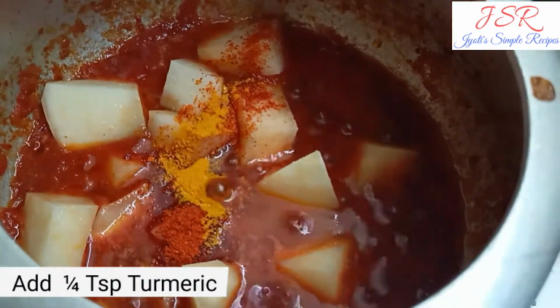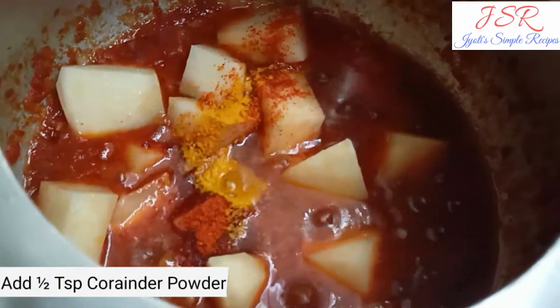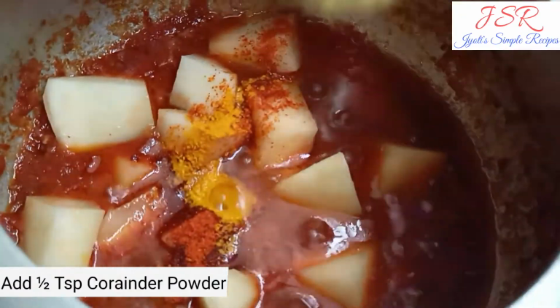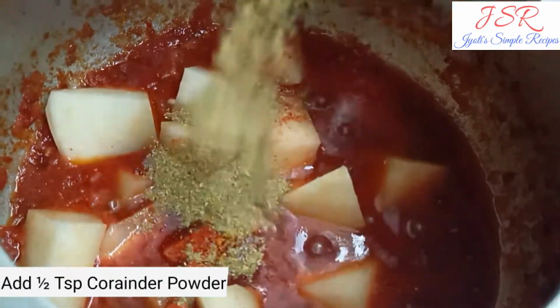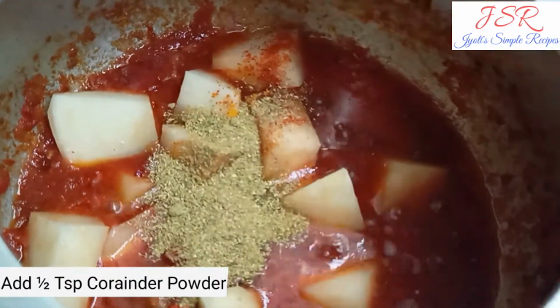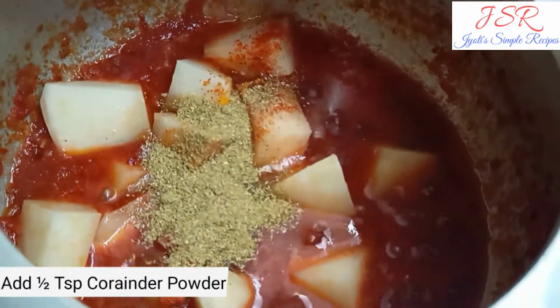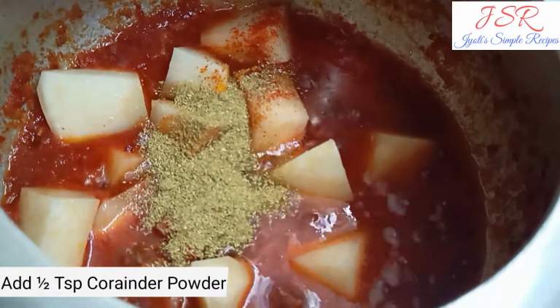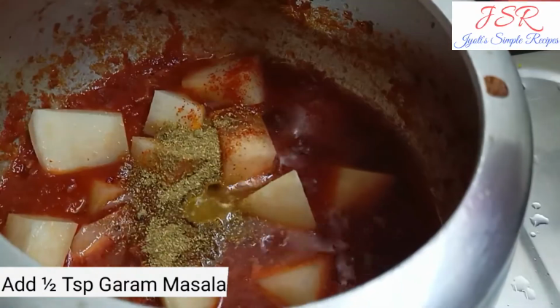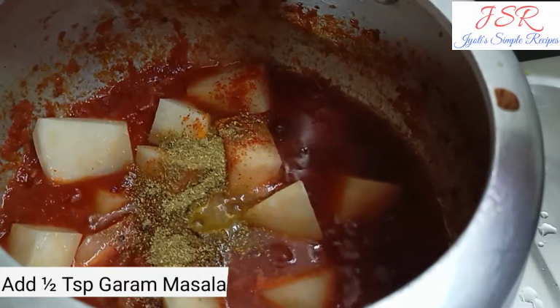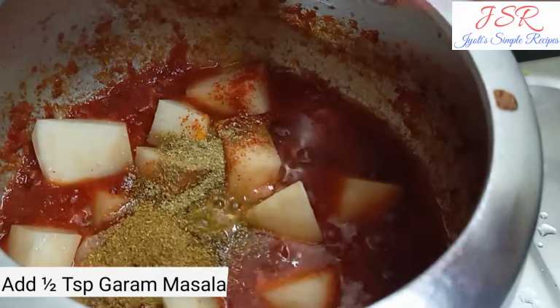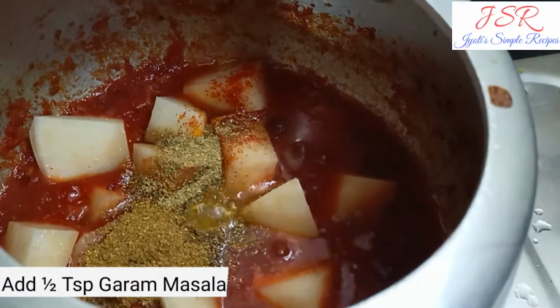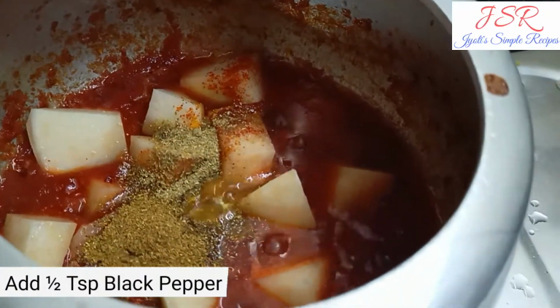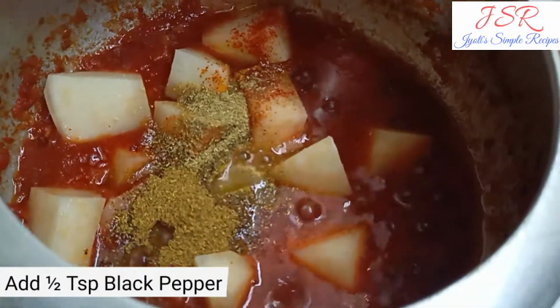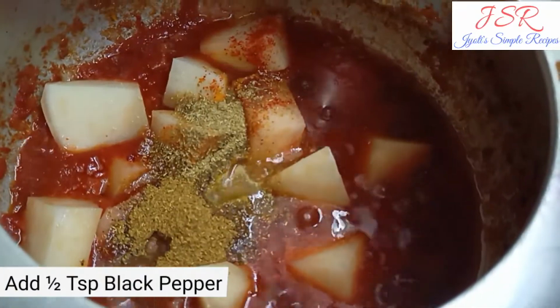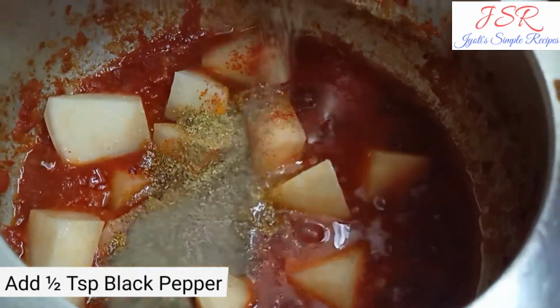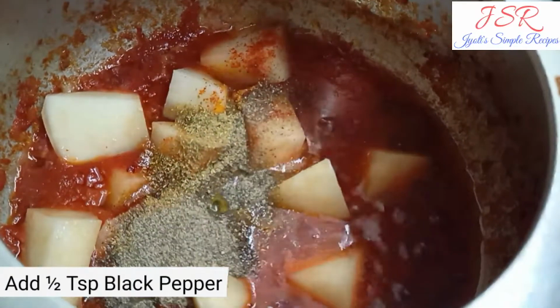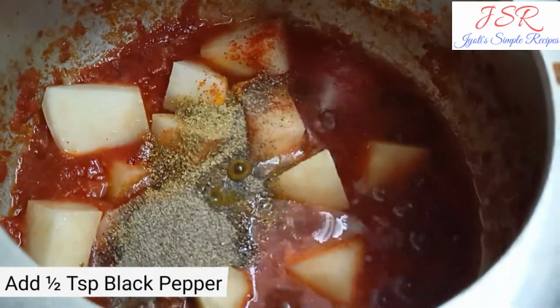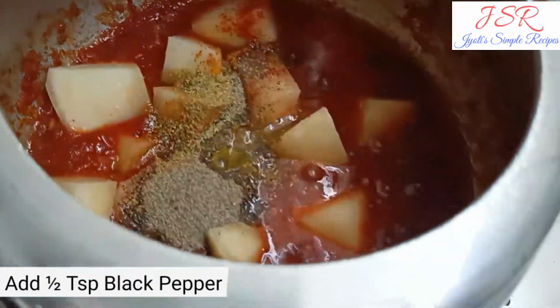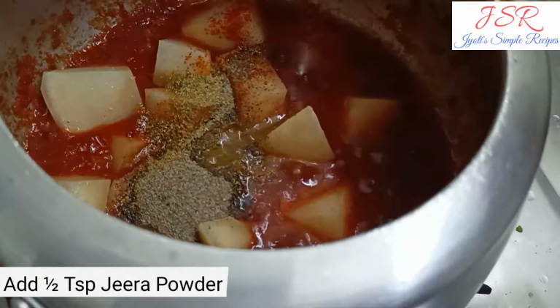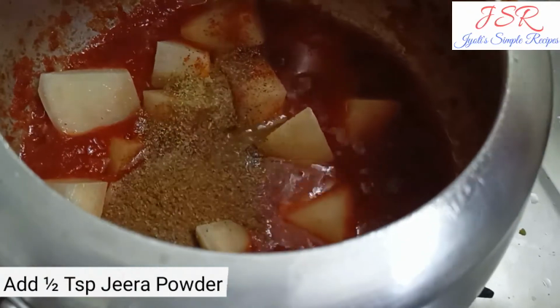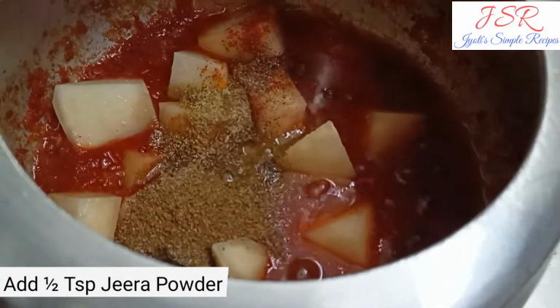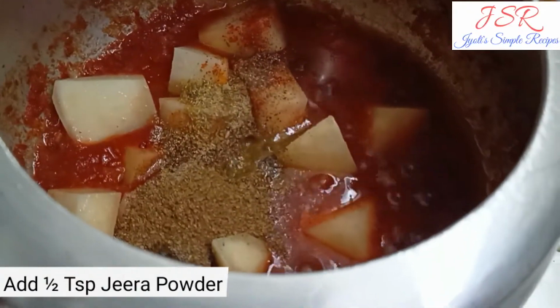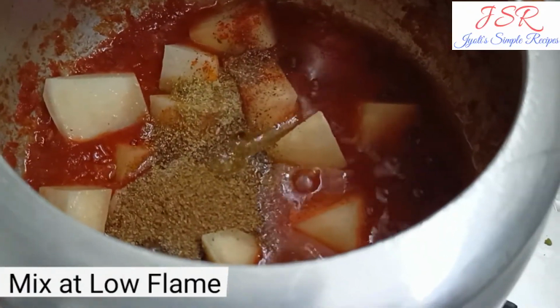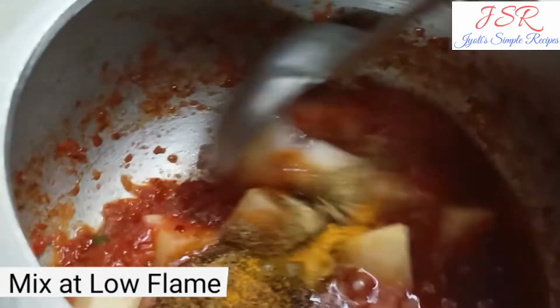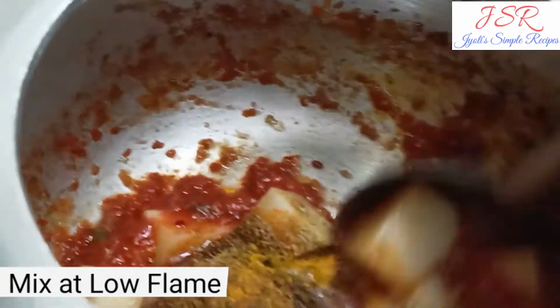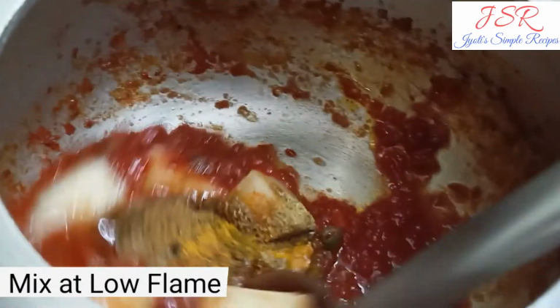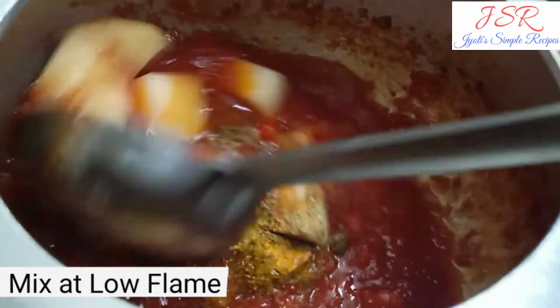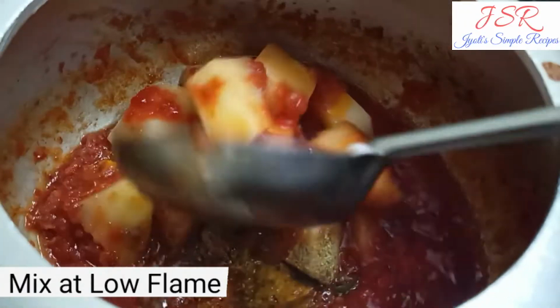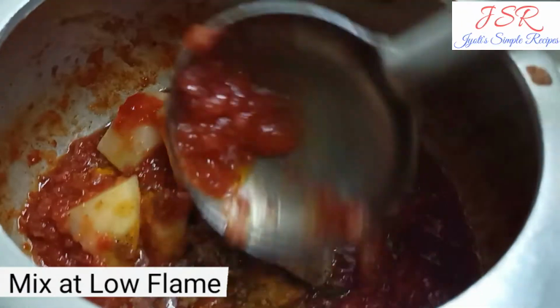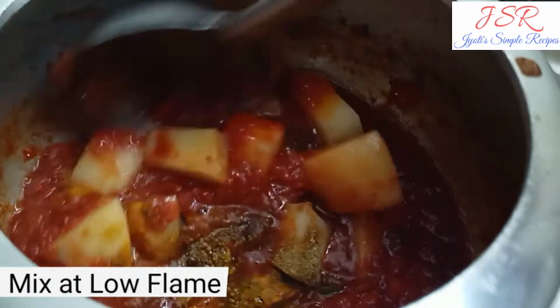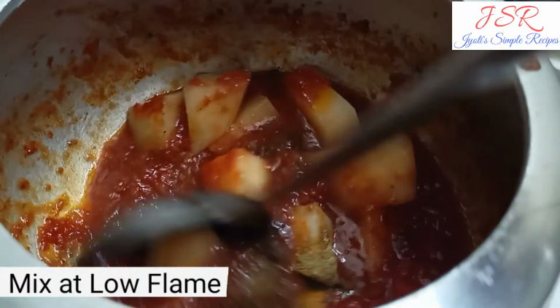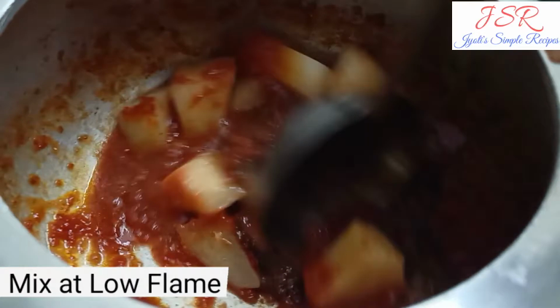1 half teaspoon dhaniya powder, 1 half teaspoon garam masala, 1 half teaspoon kali mirchi, 1 half teaspoon jeera powder, 1 half teaspoon salt.